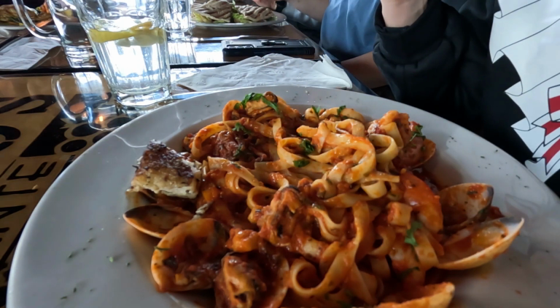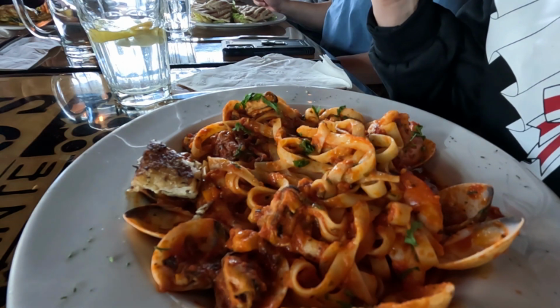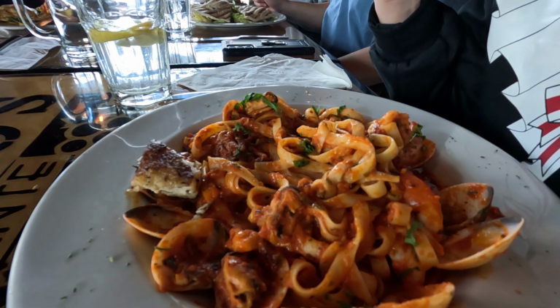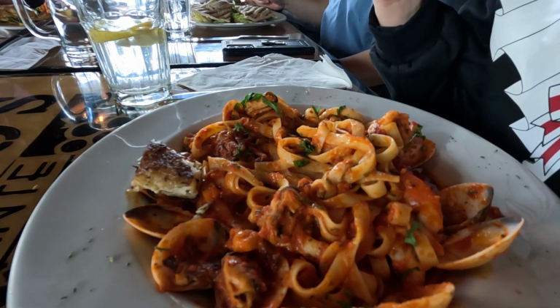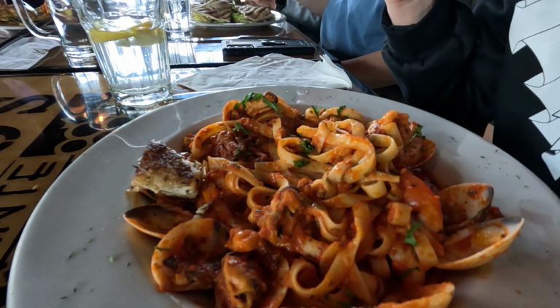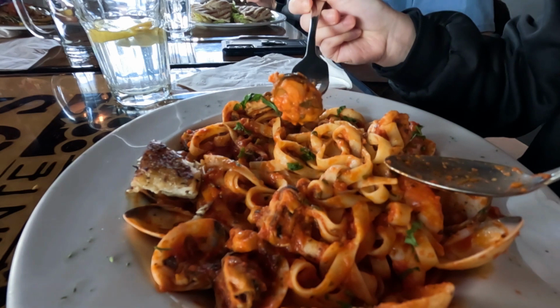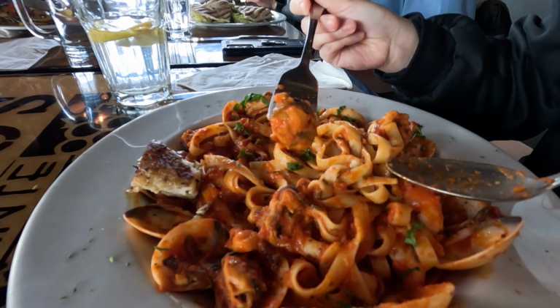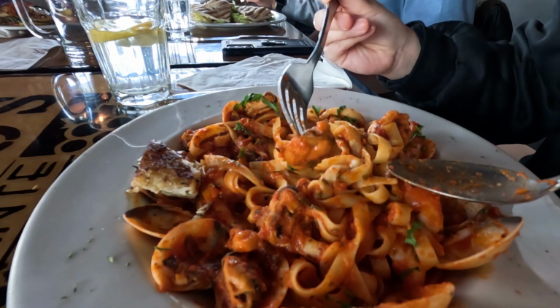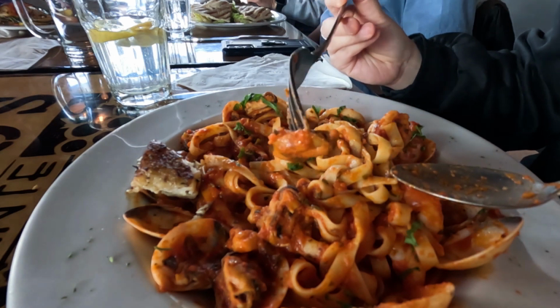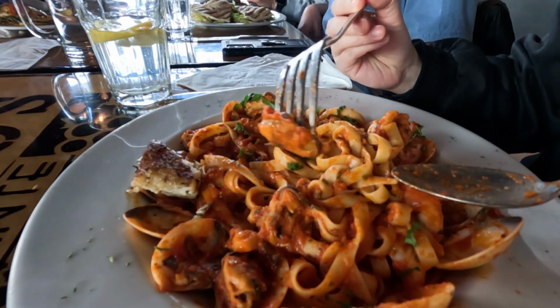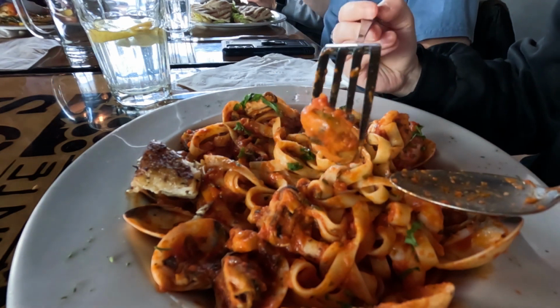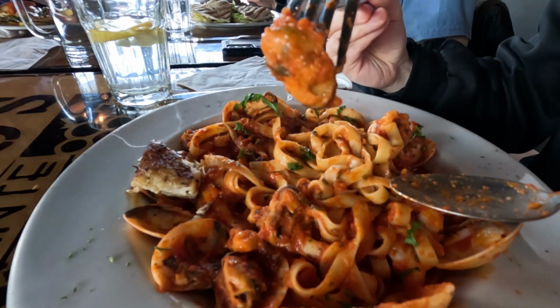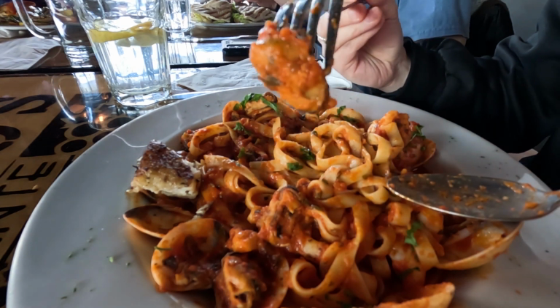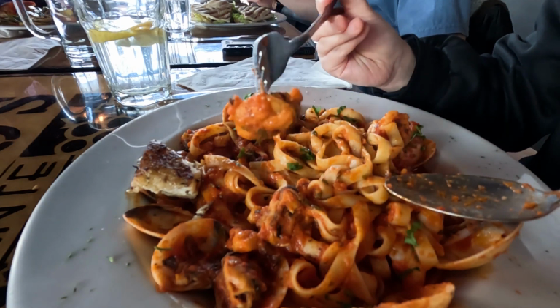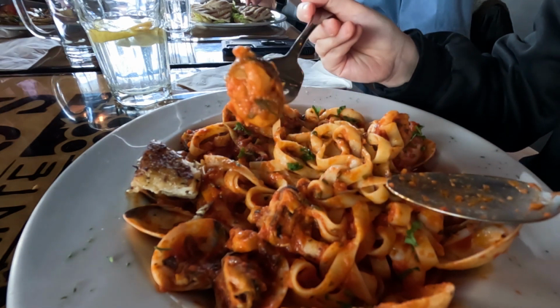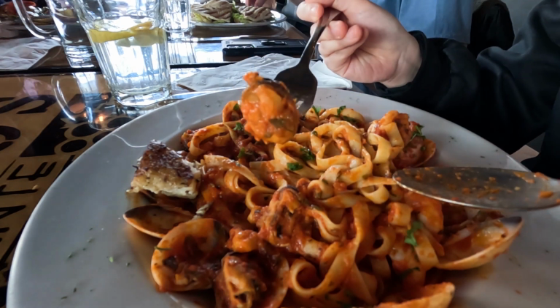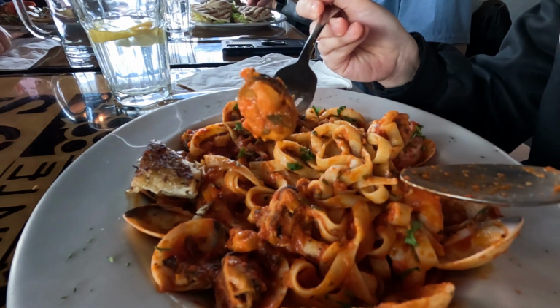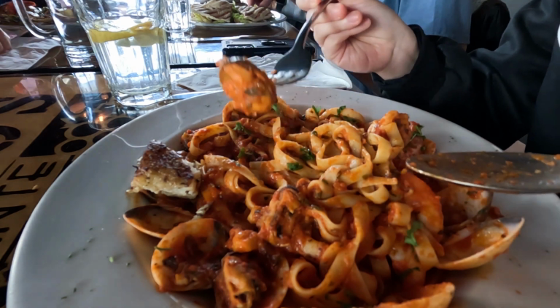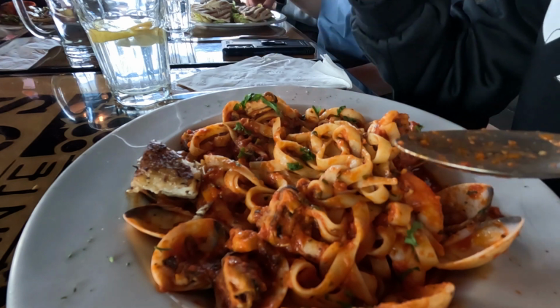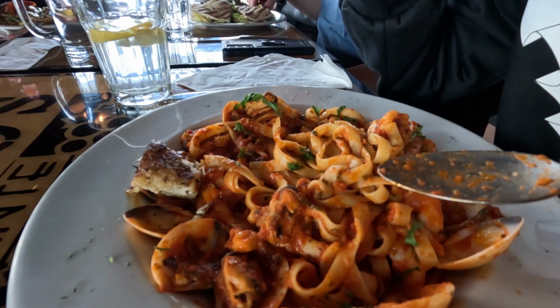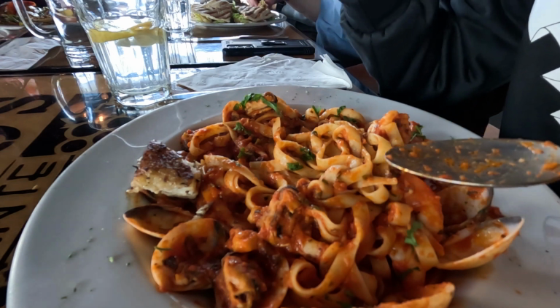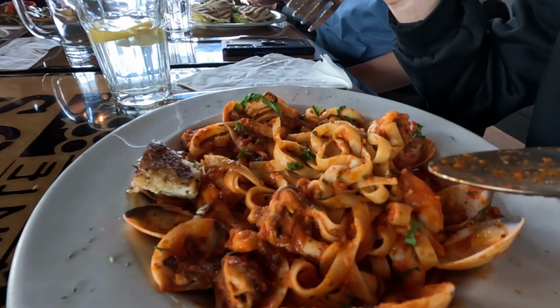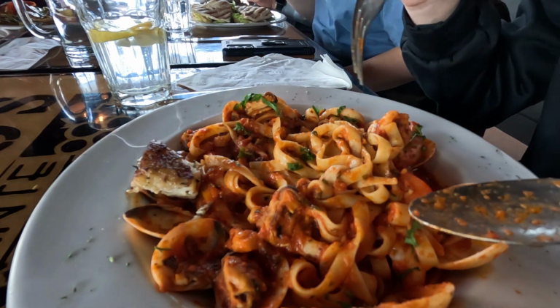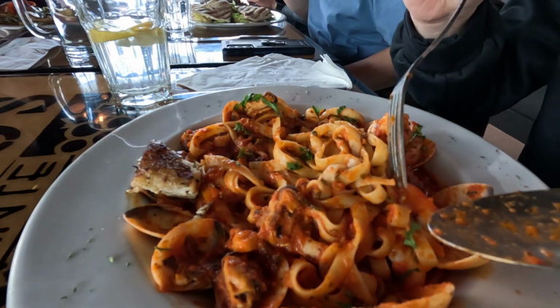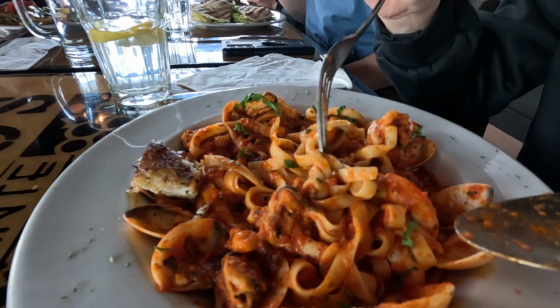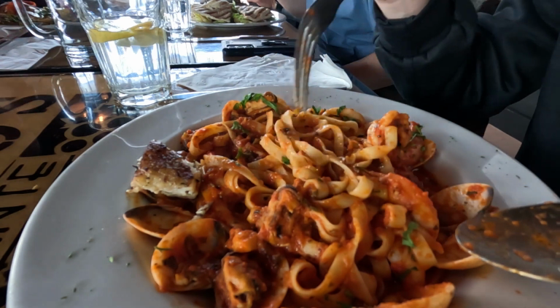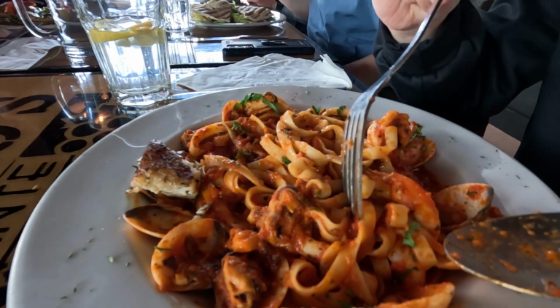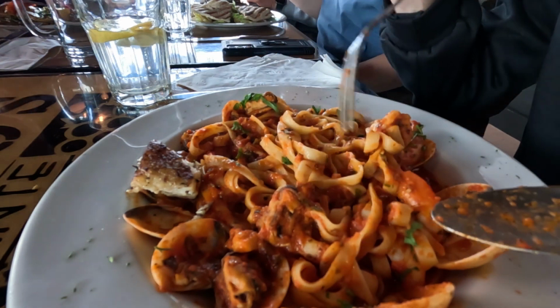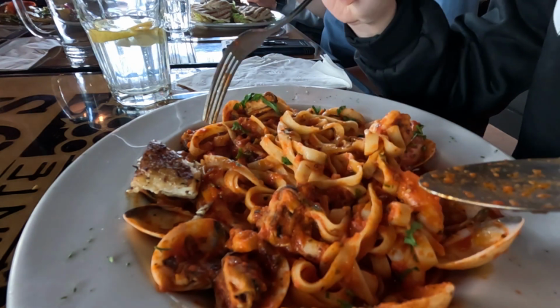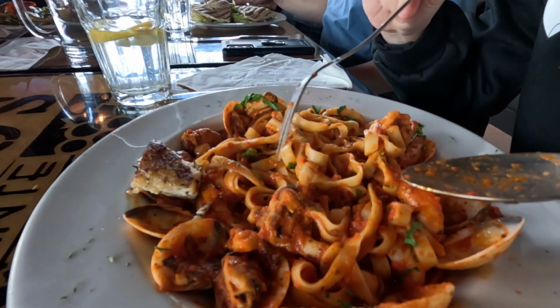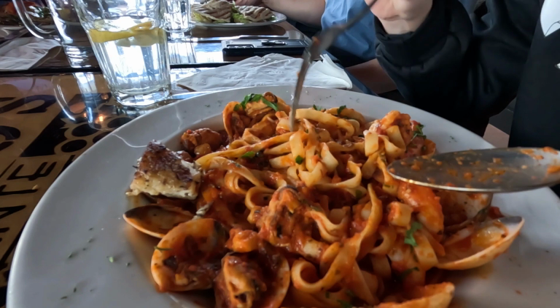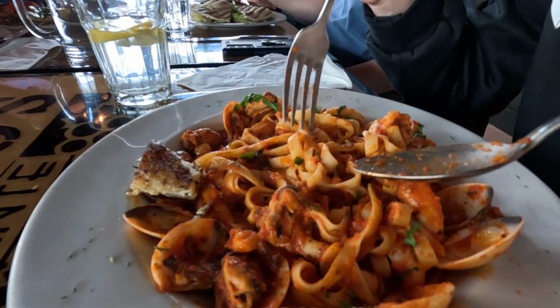The portion looked like the same amount as lunch but the toppings were different, so if you want something a little cheaper, their lunch dishes aren't bad either. Aside from pastas, they also have panini, salads, and pizzas too.